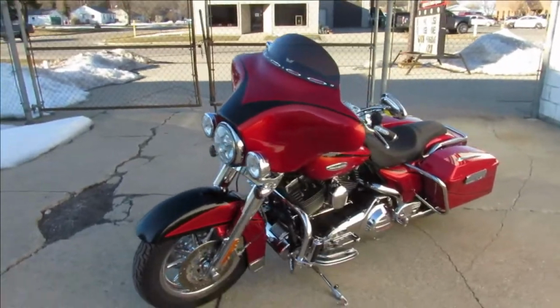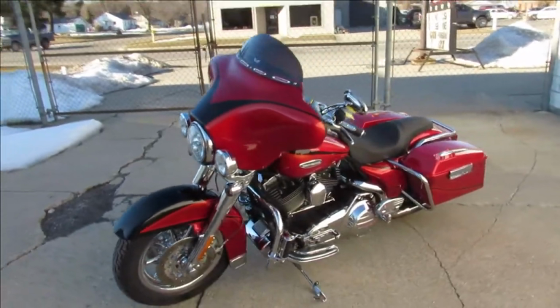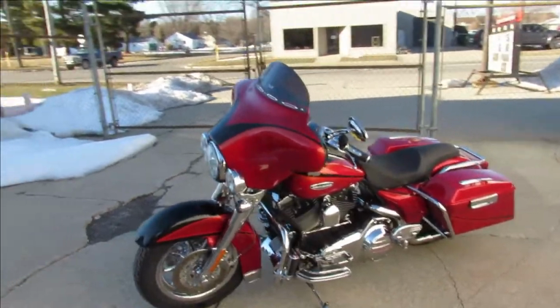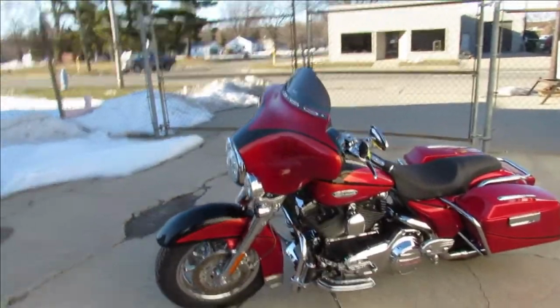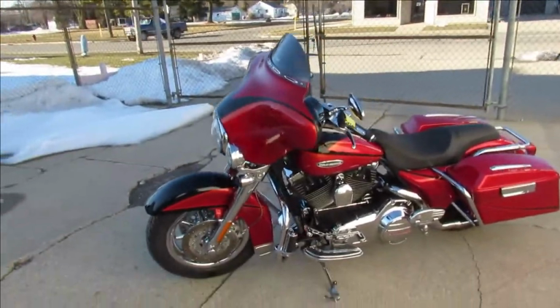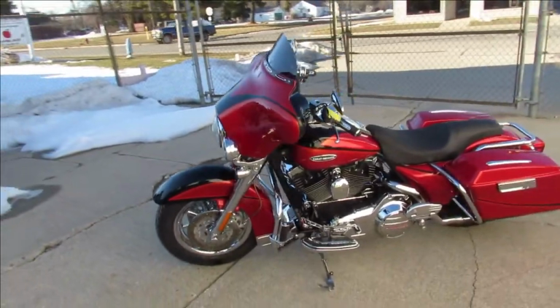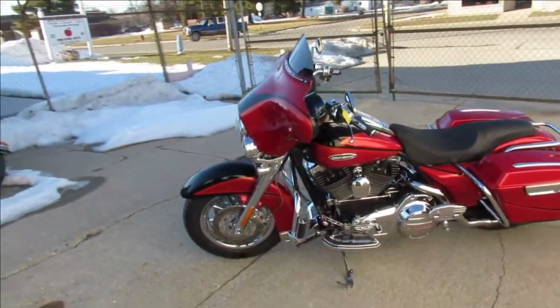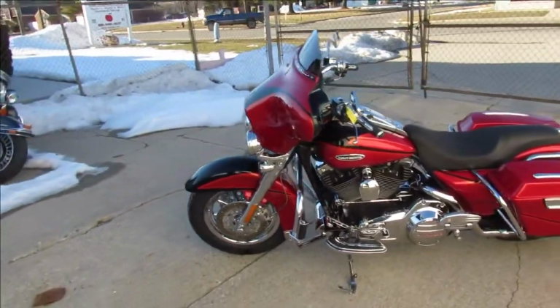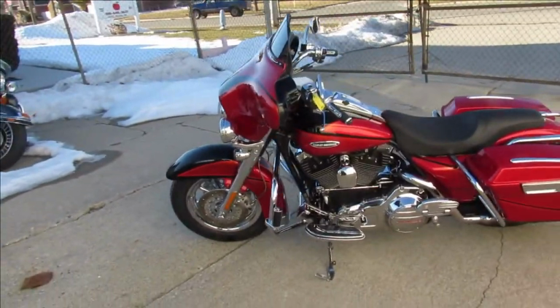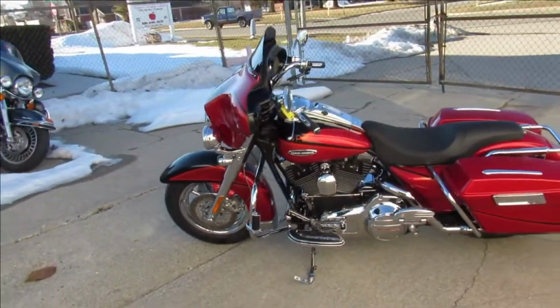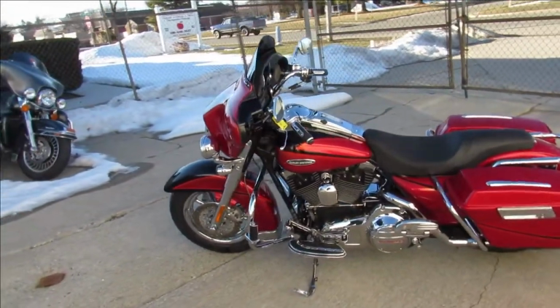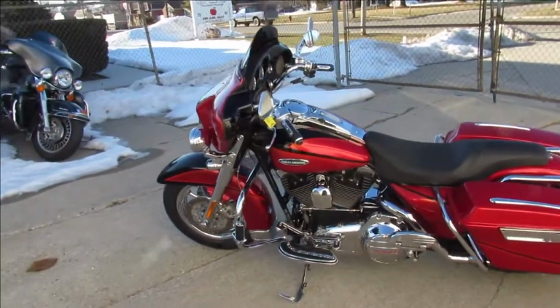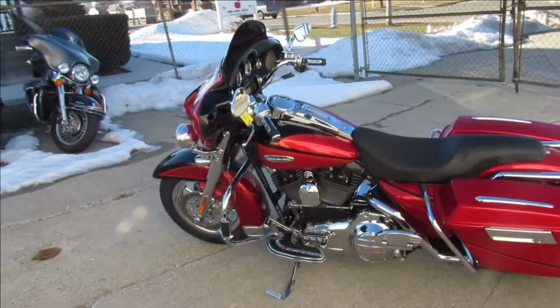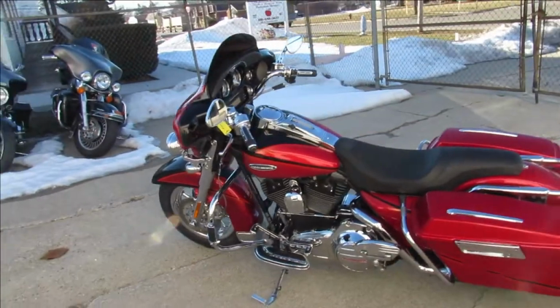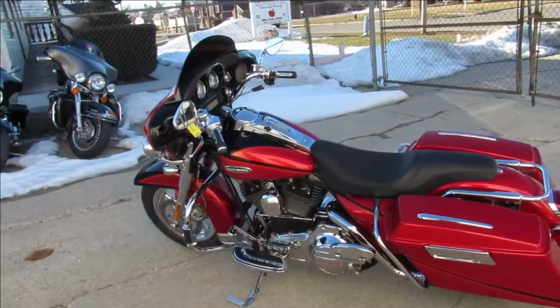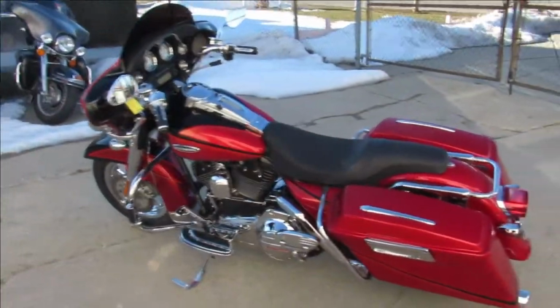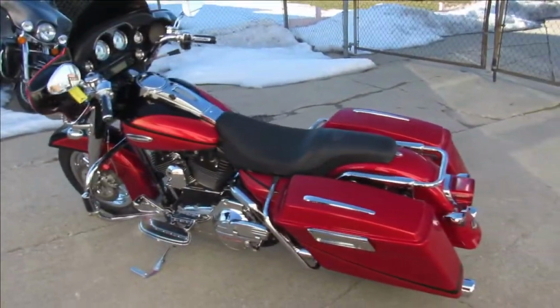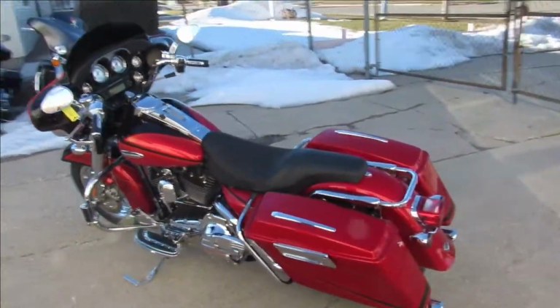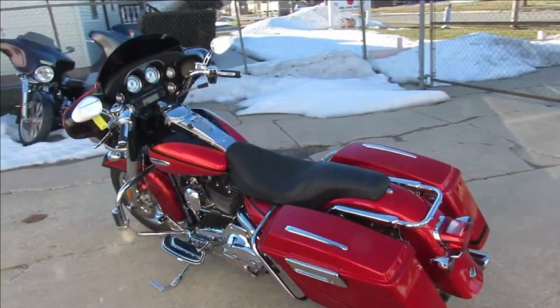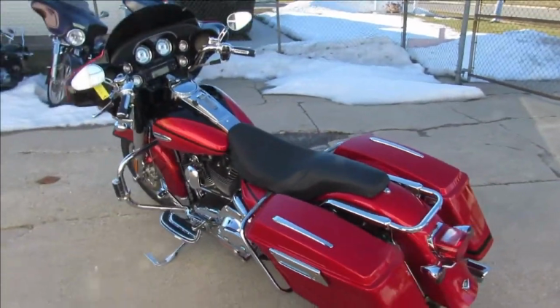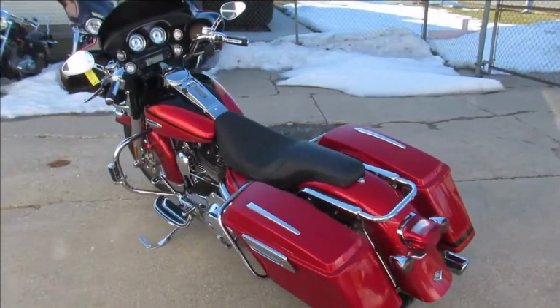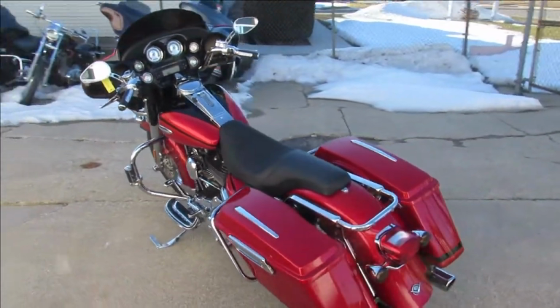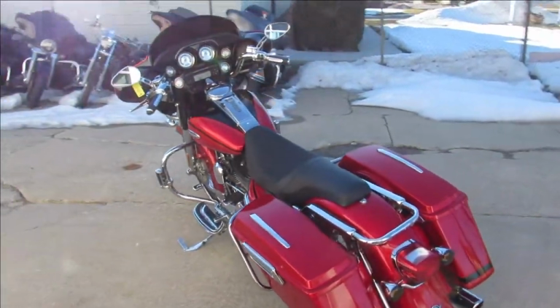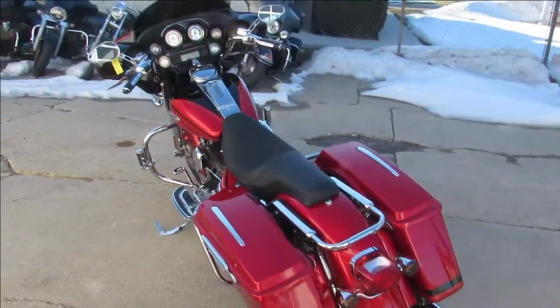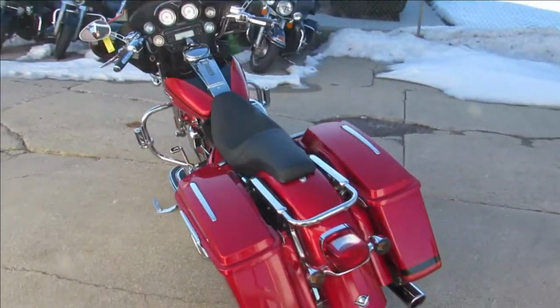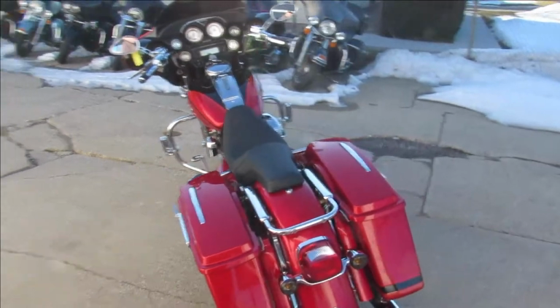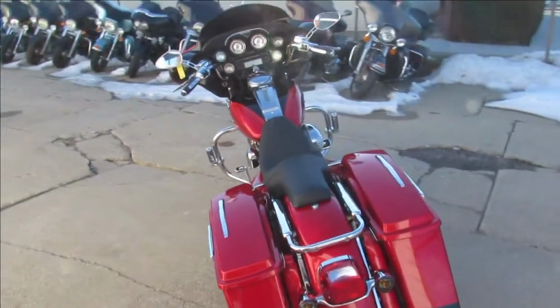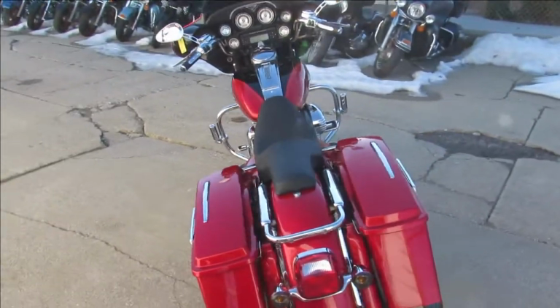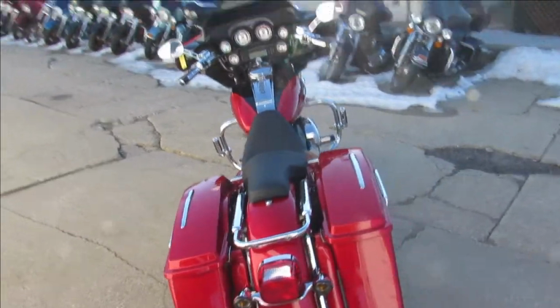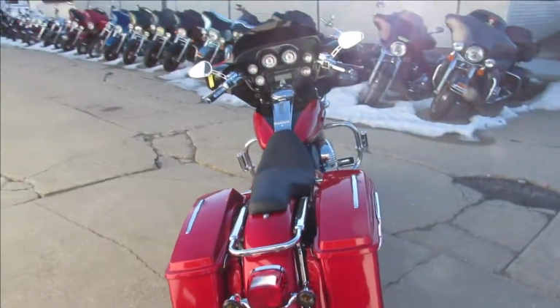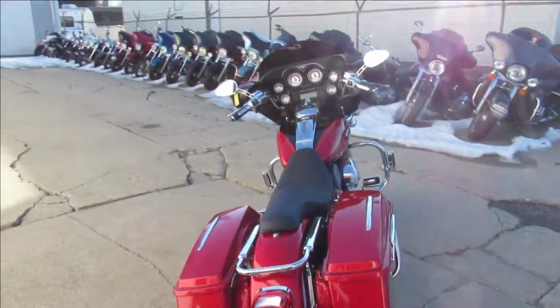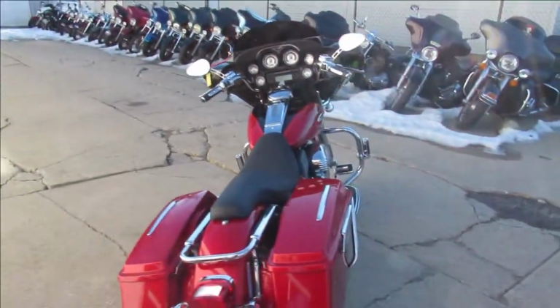It's got chrome front end, chrome wheels — anything you can possibly get in chrome, they come that way. Real nice bike. Heated grips, got a good-looking paint job, and a 110 cubic inch Screaming Eagle motor.